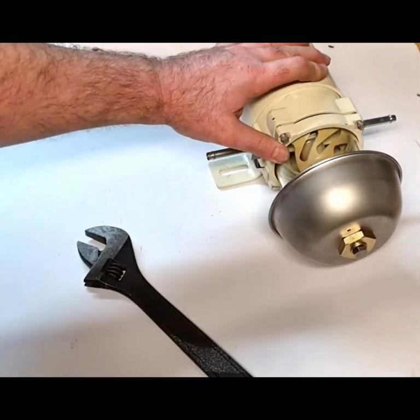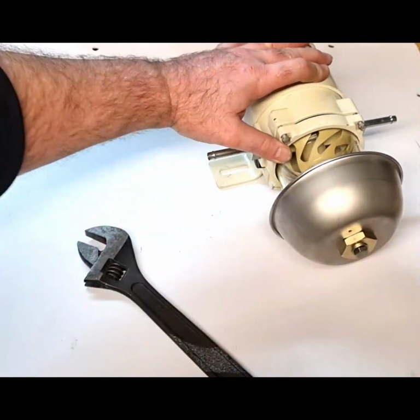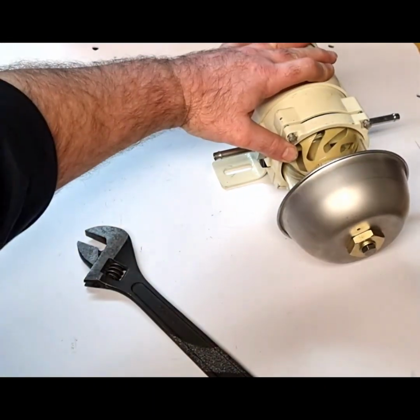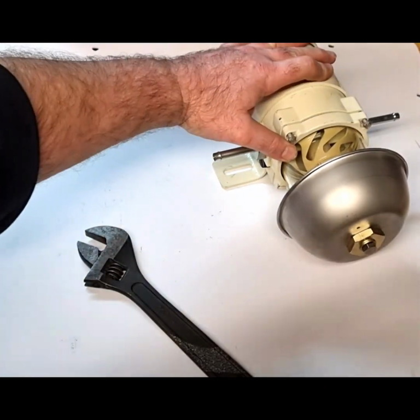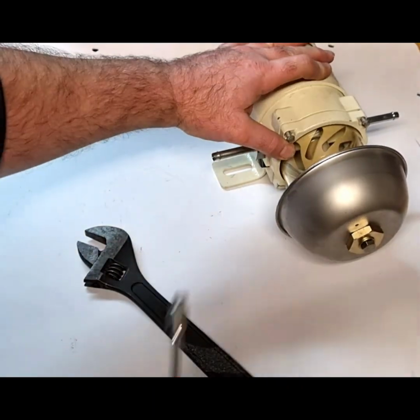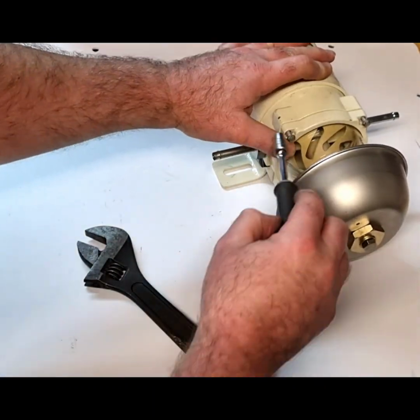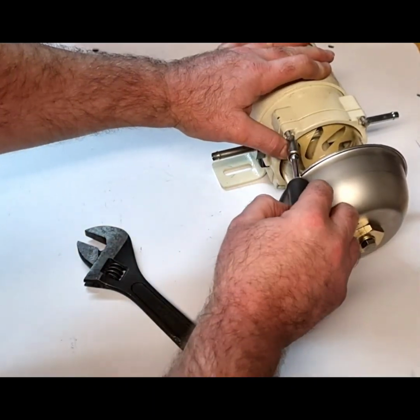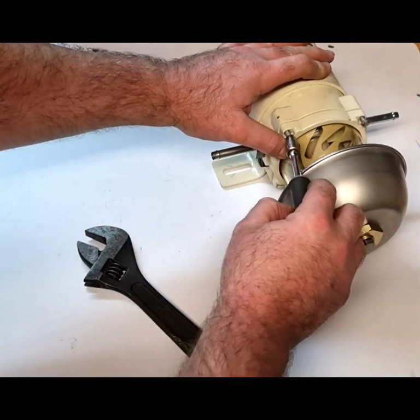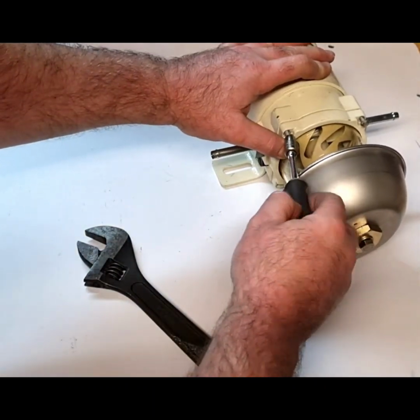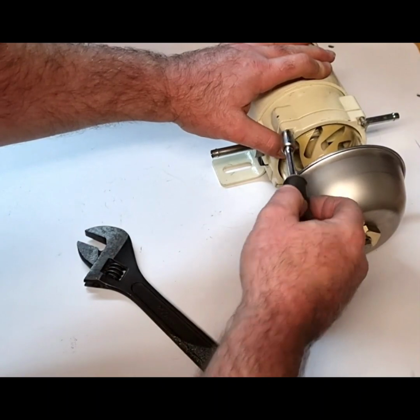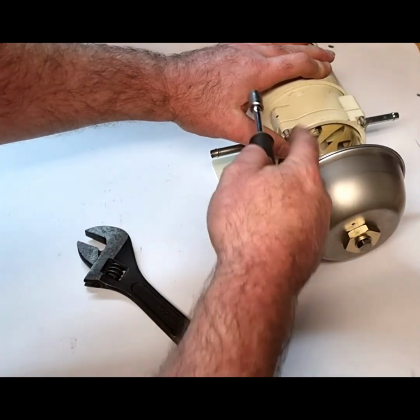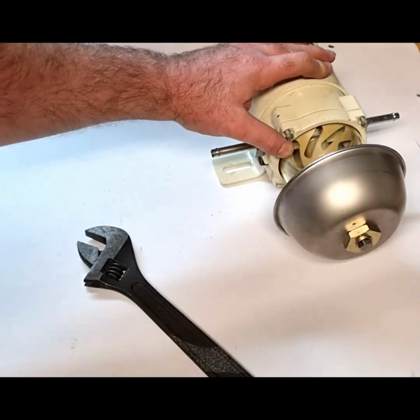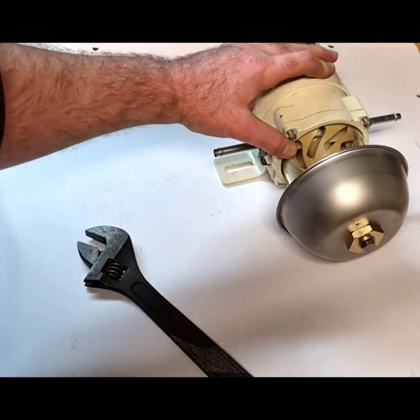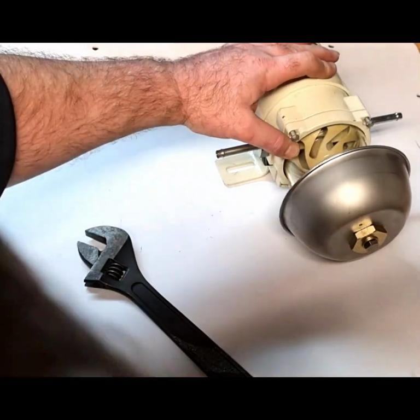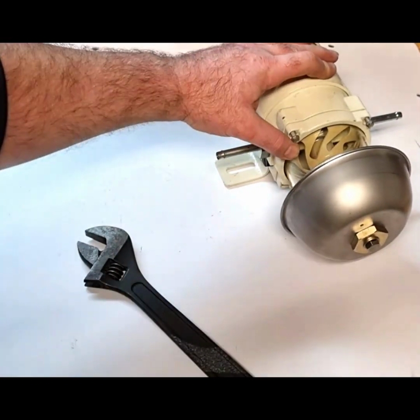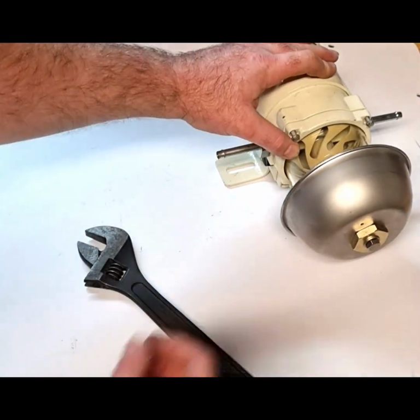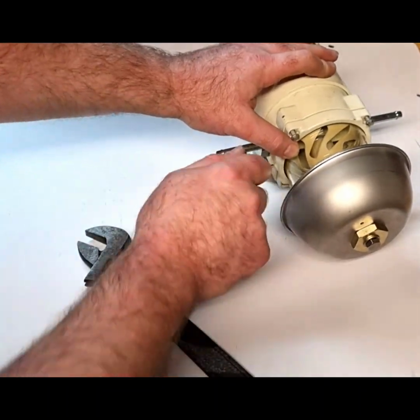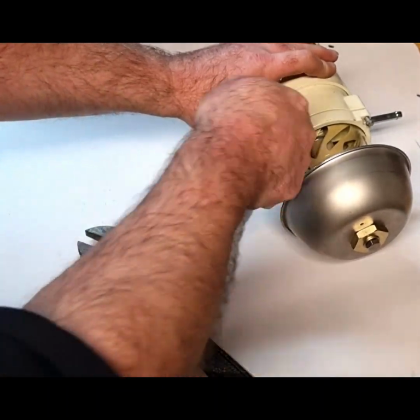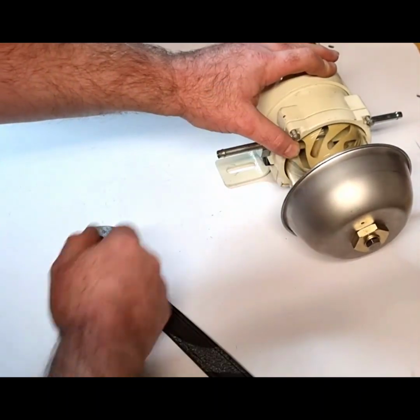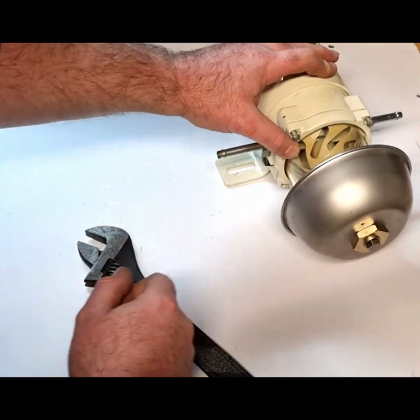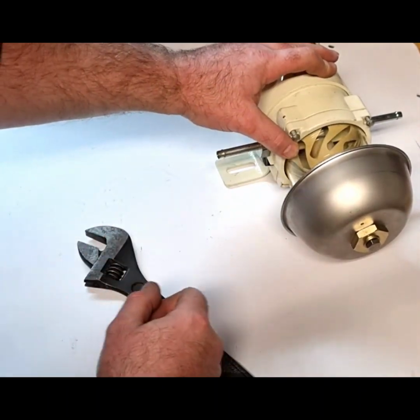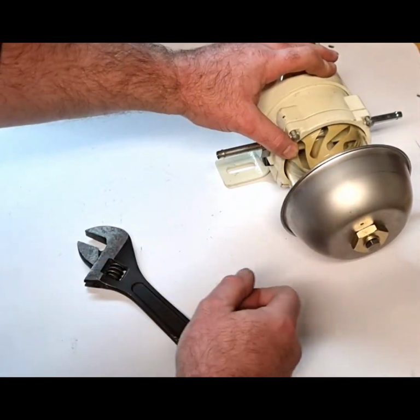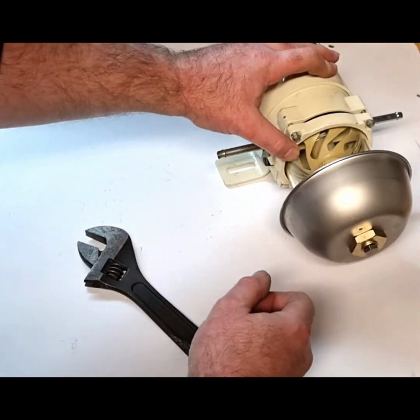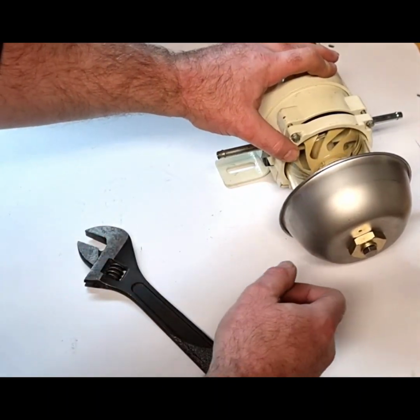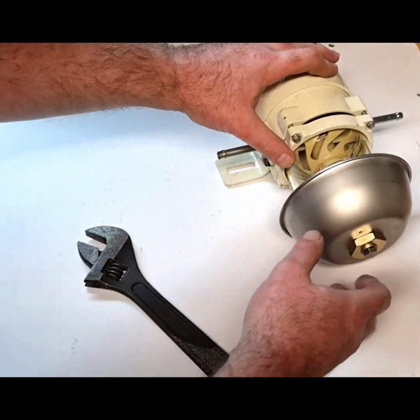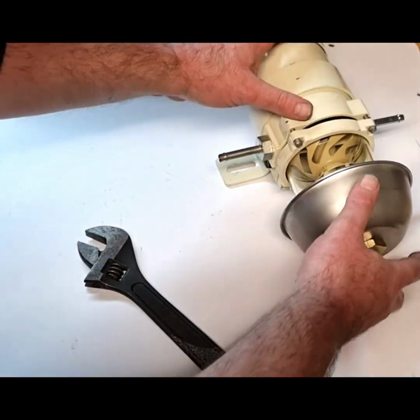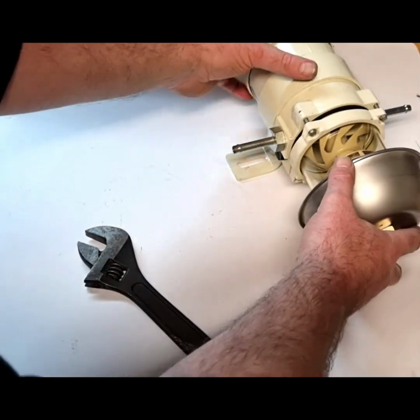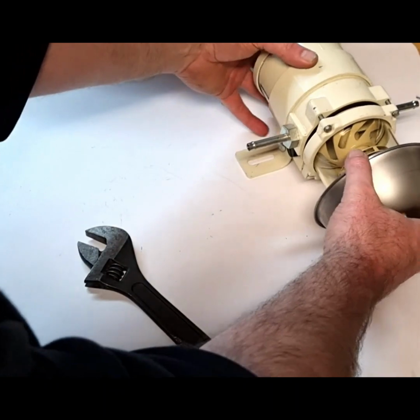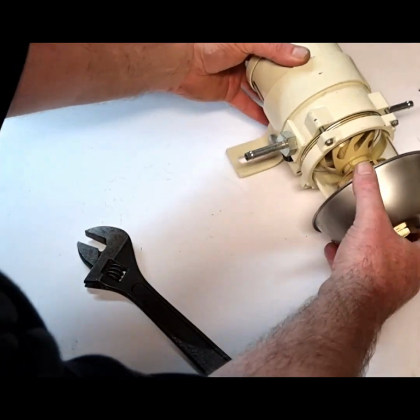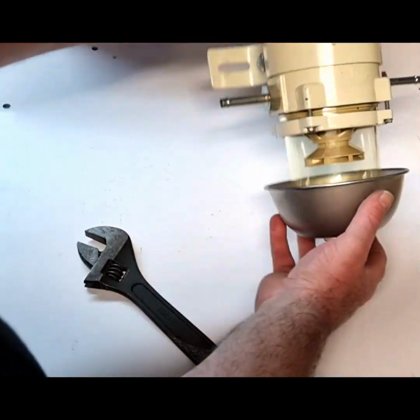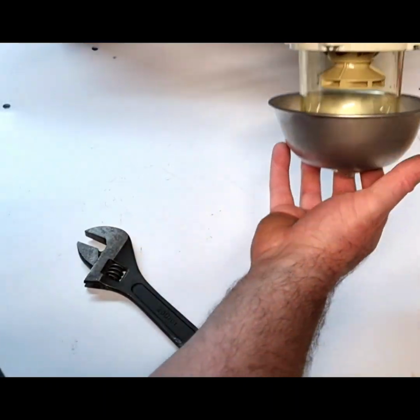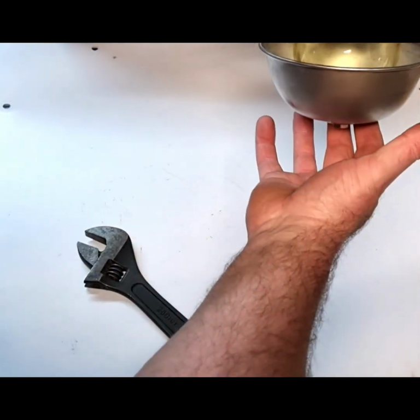You won't be able to use this anymore so you'll have to come in from the side with a quarter inch AF spanner, and that will be you completed.